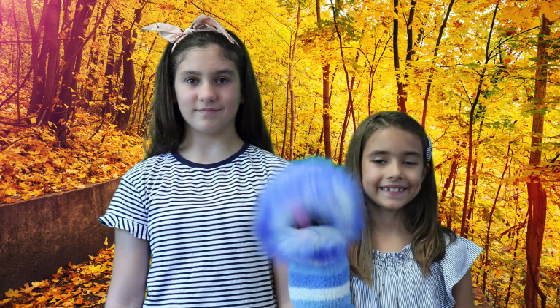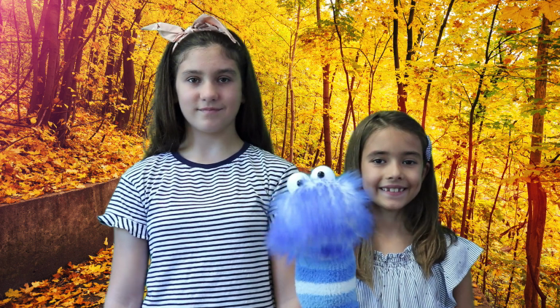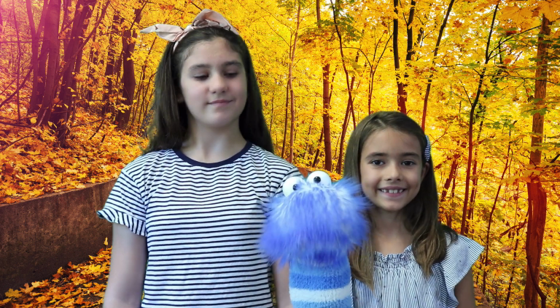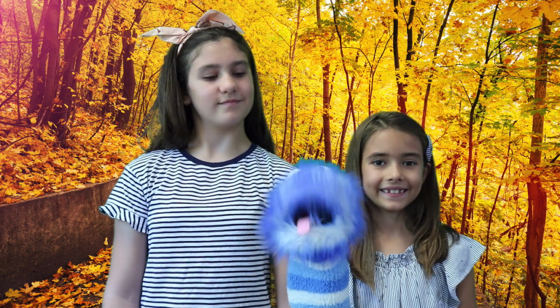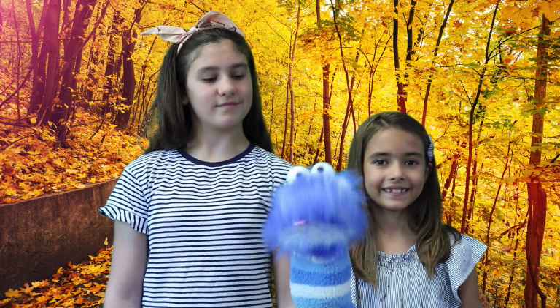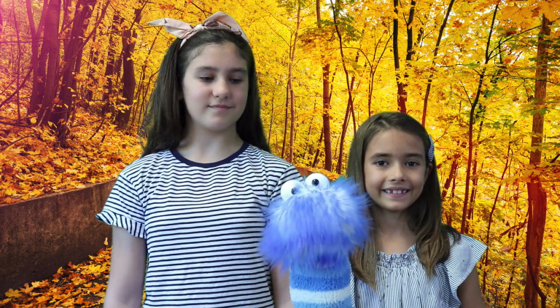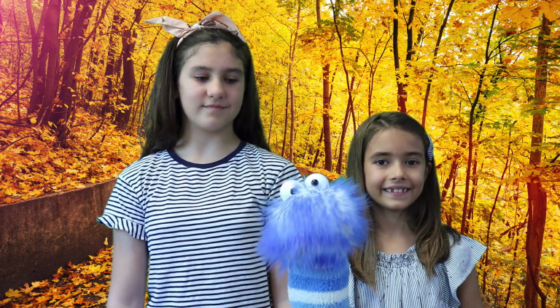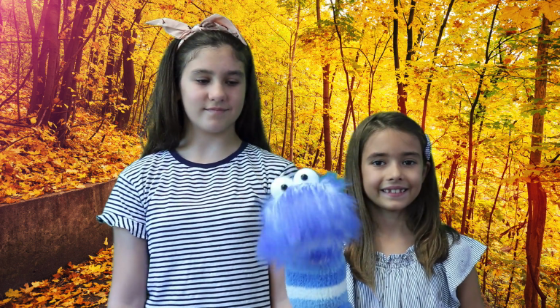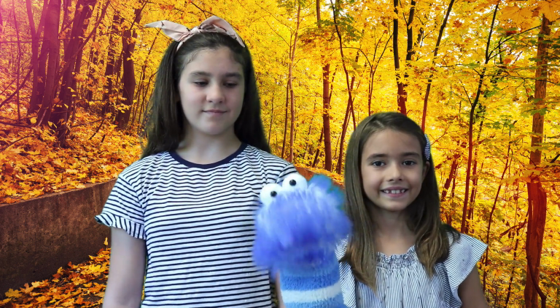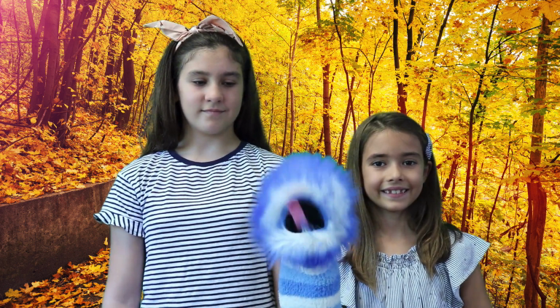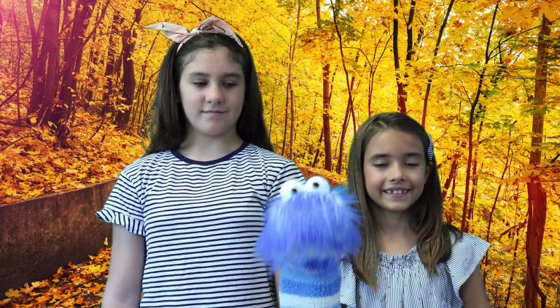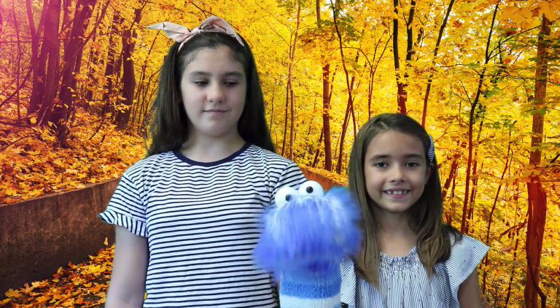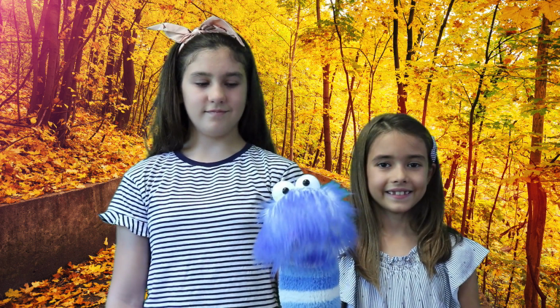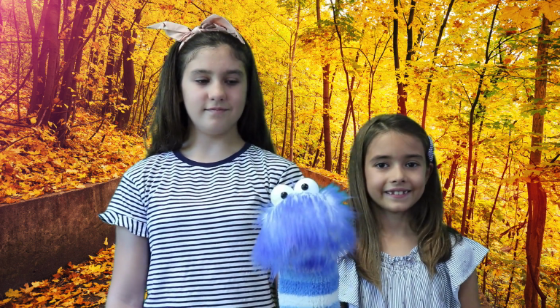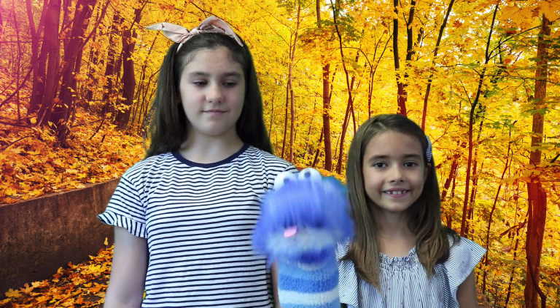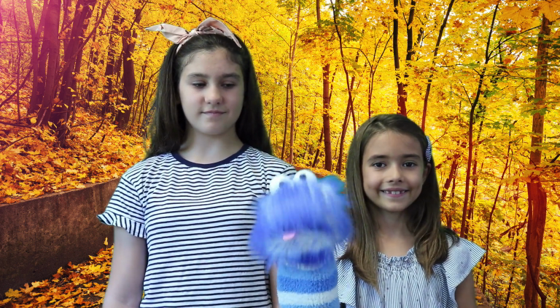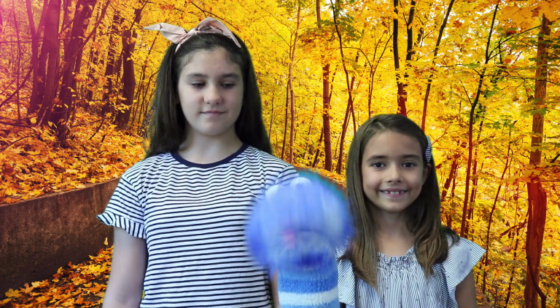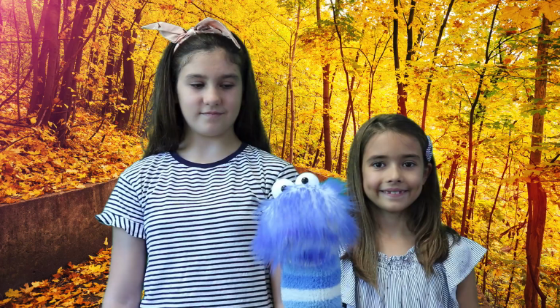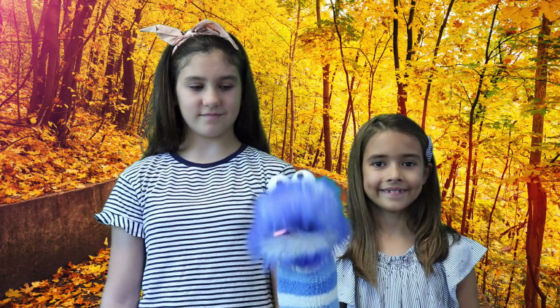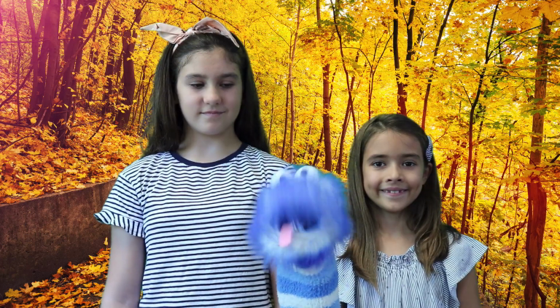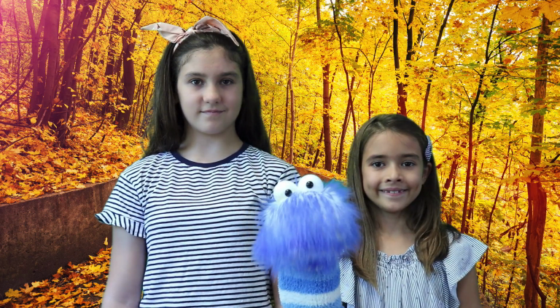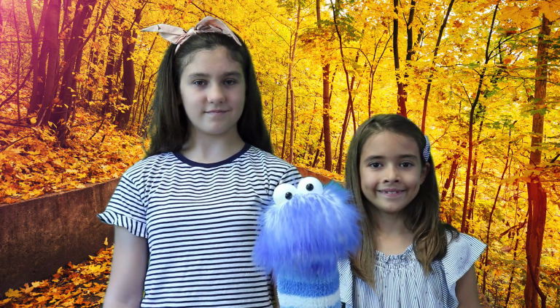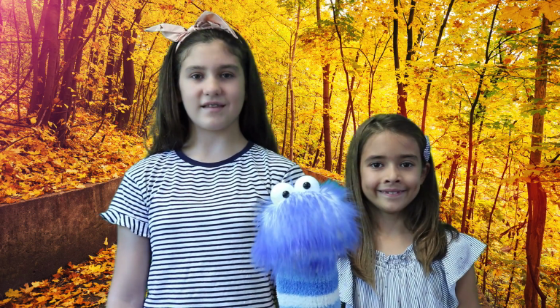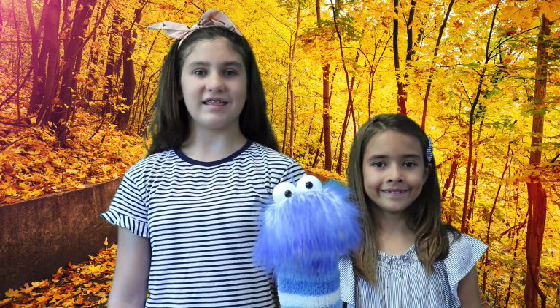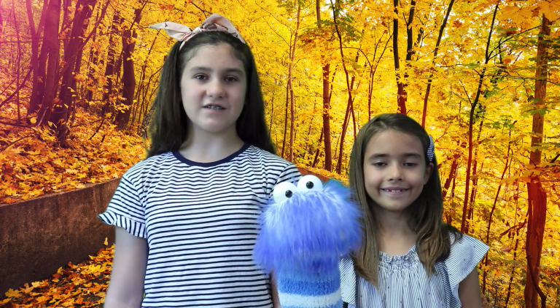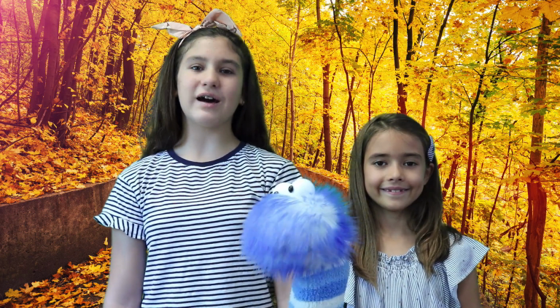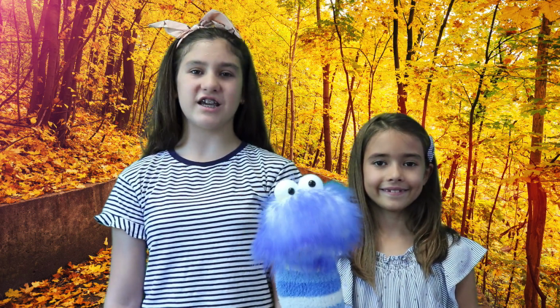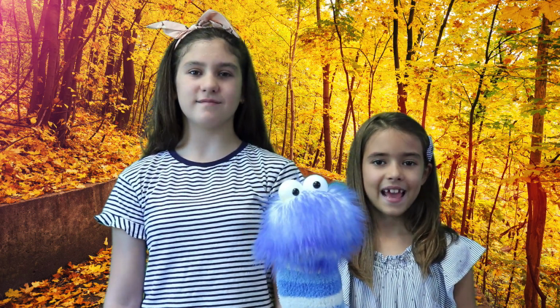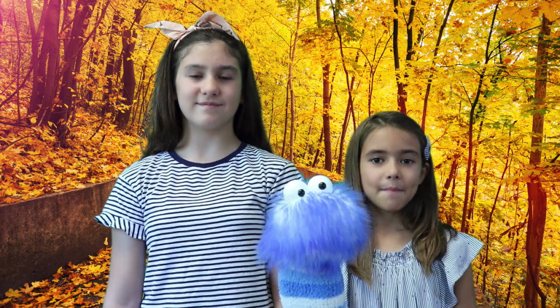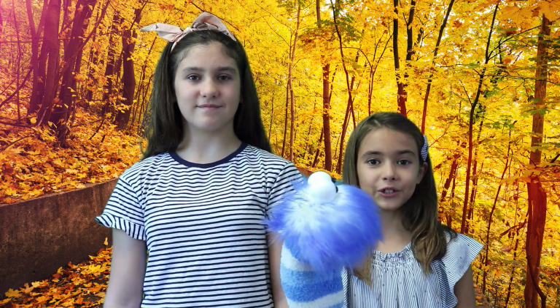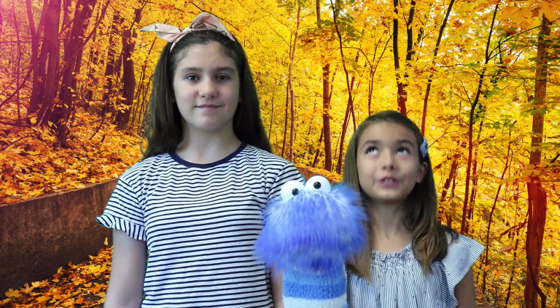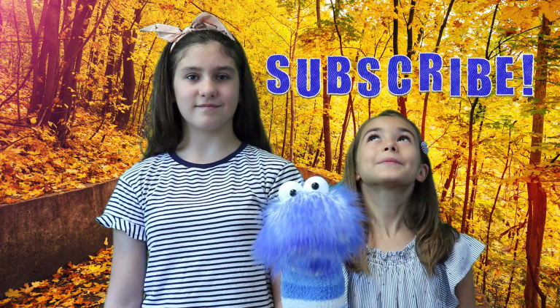Now you know how and why leaves go from green to a bunch of different colors every single autumn. Thanks for watching — make sure you subscribe!